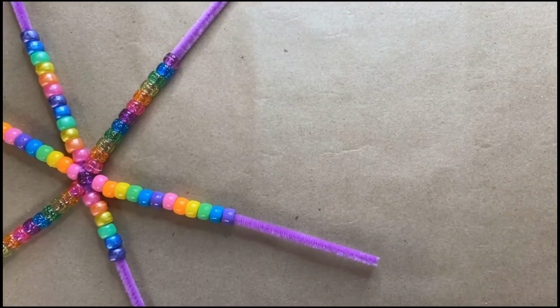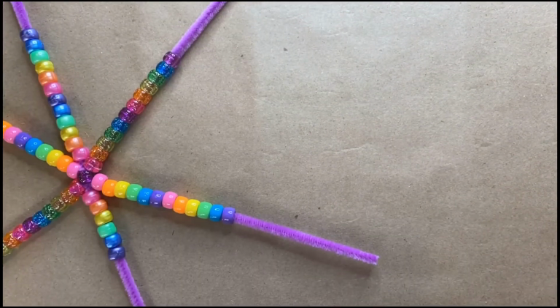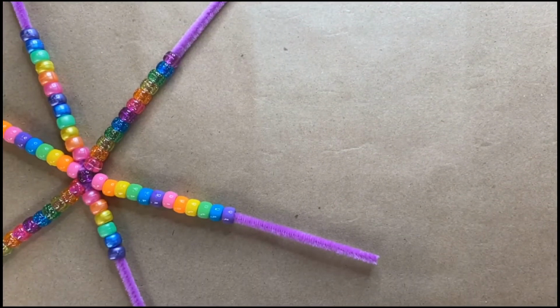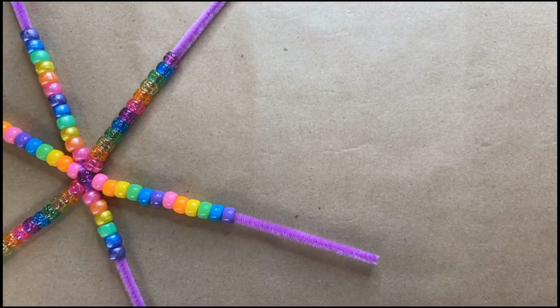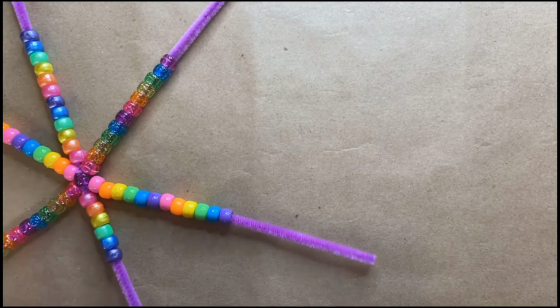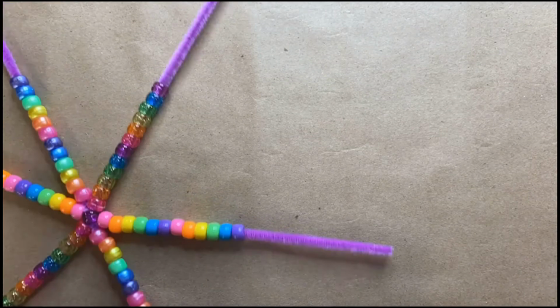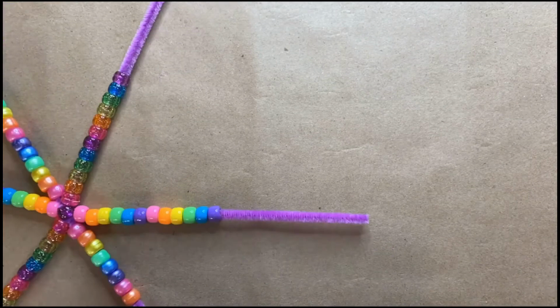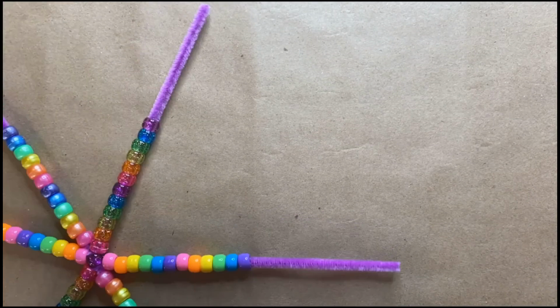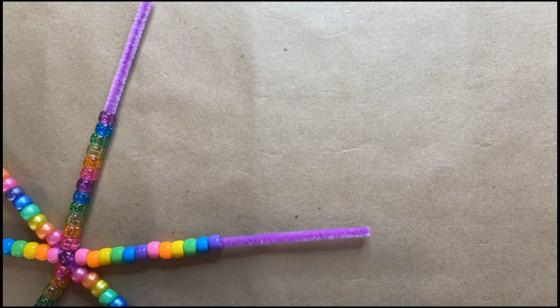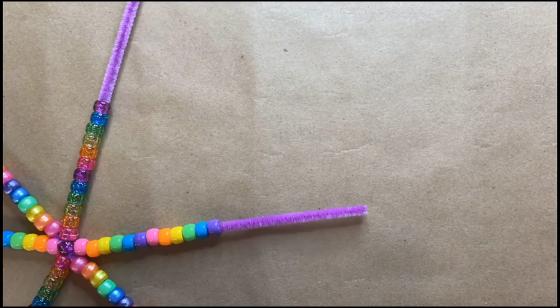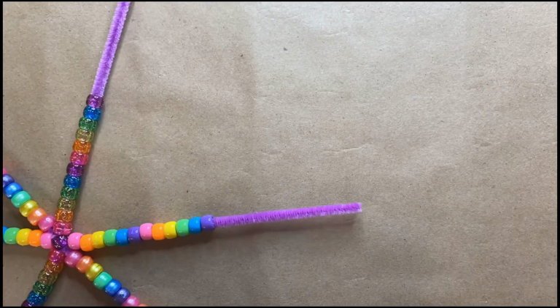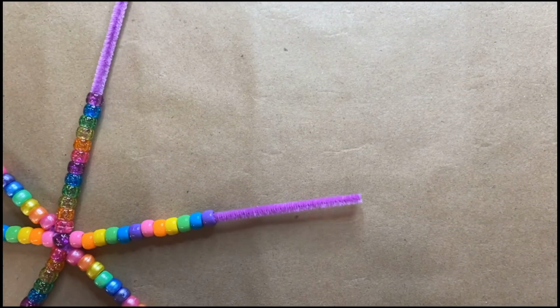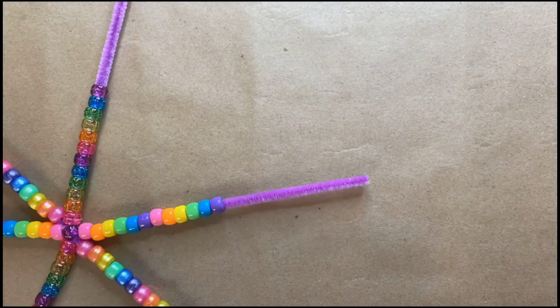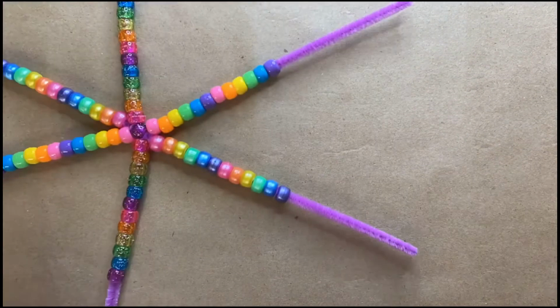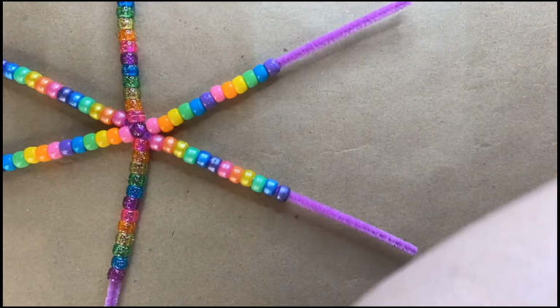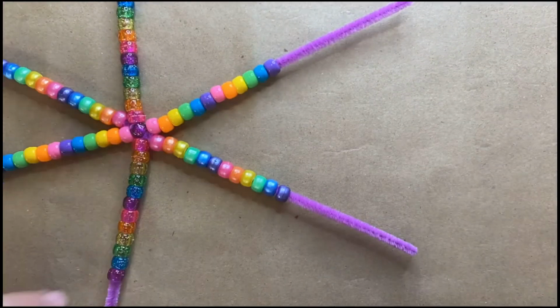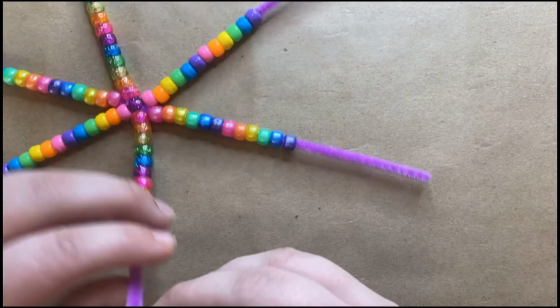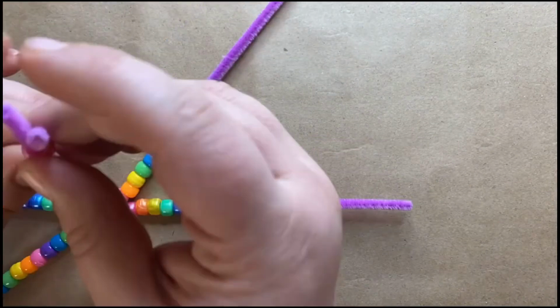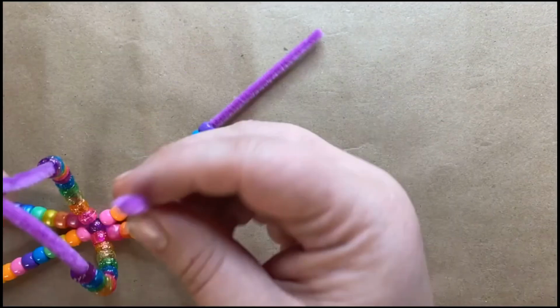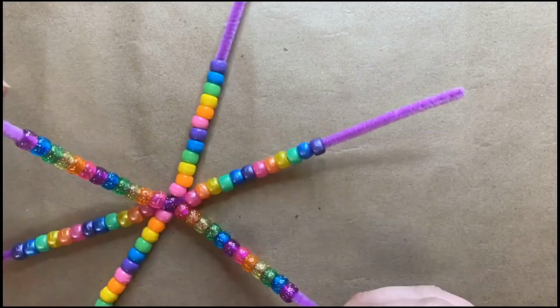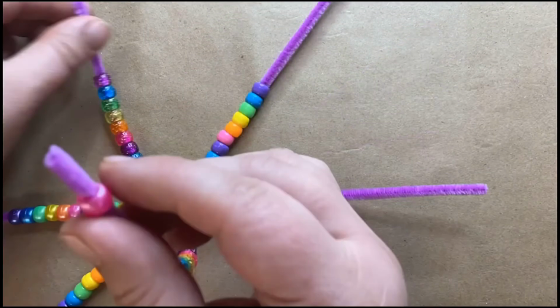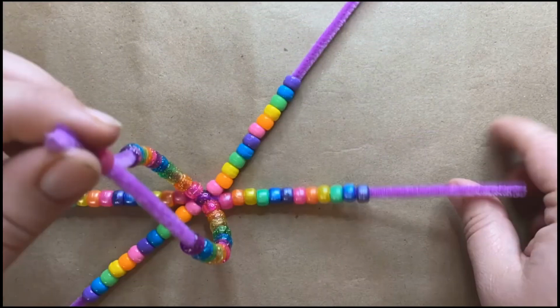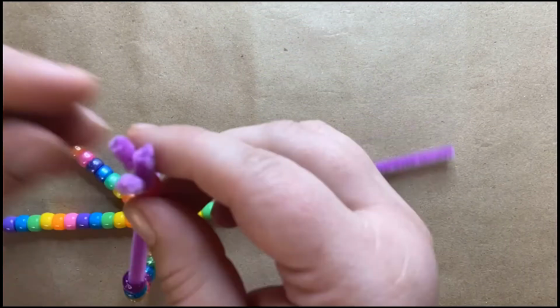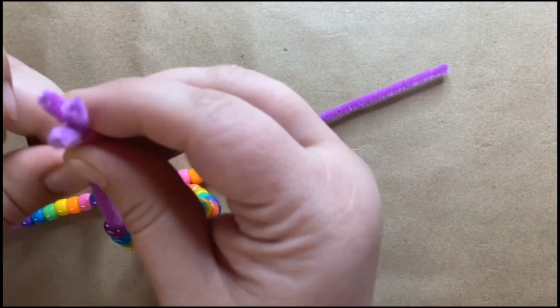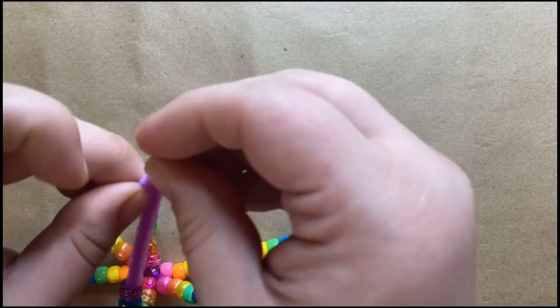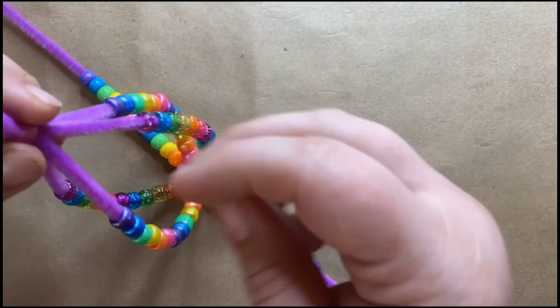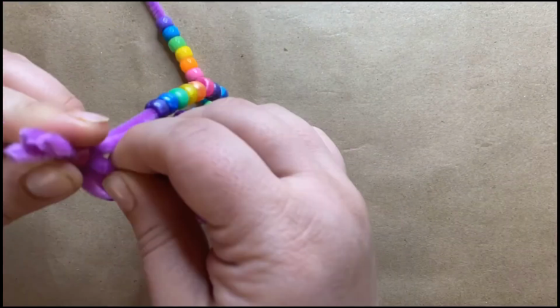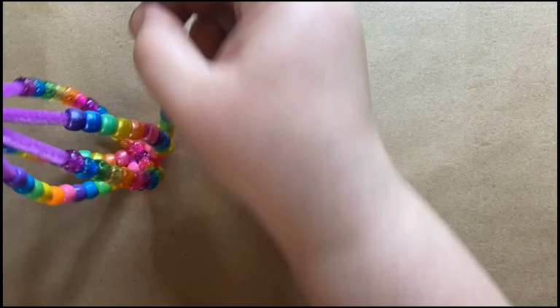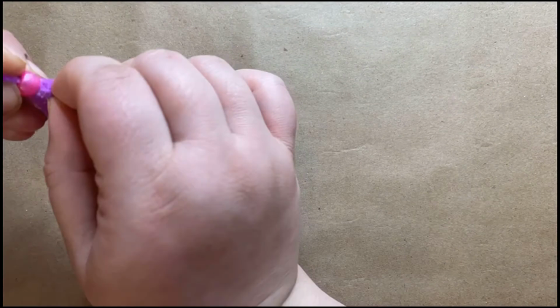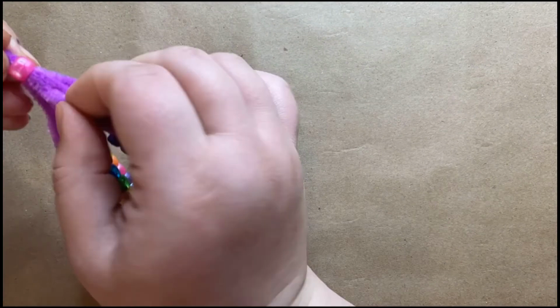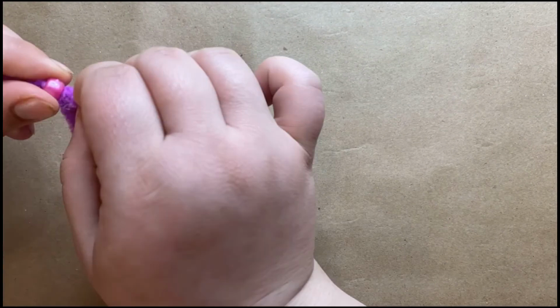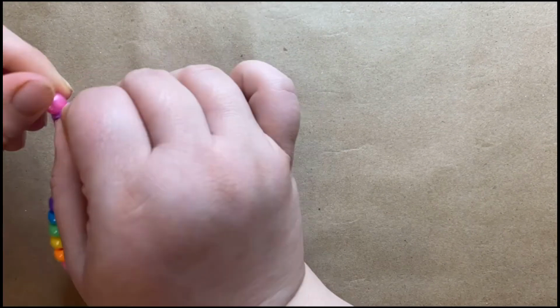When you finally put all your beads on your Christmas bulb, gather up your pipe cleaners and force them through another bead. Parents, you might have to help your kids with this part.